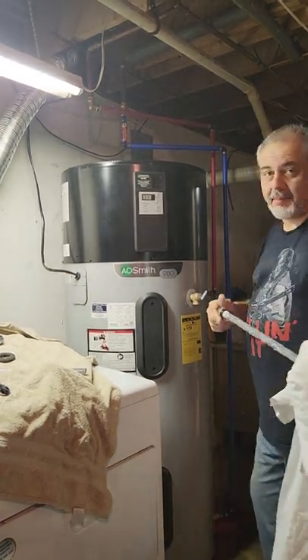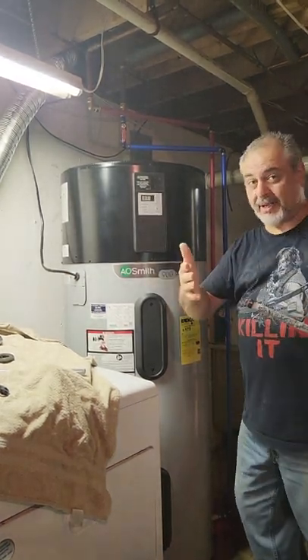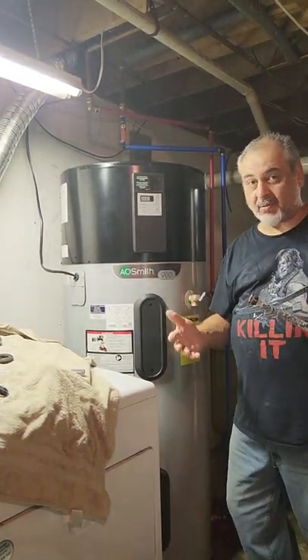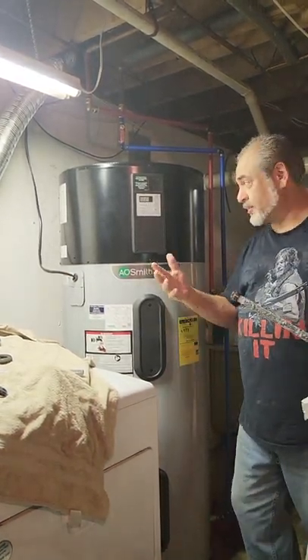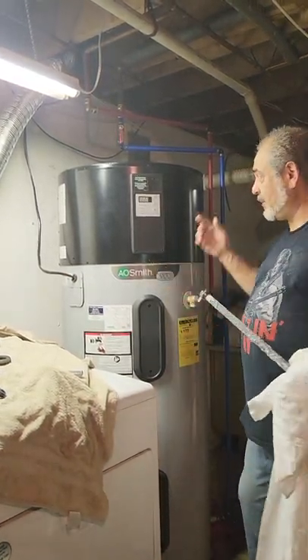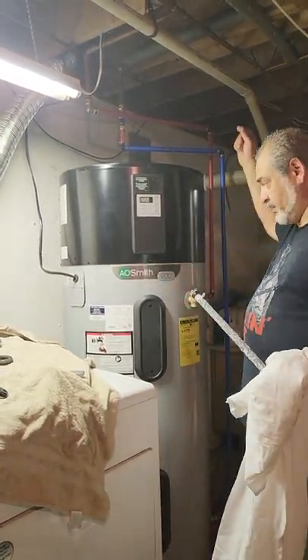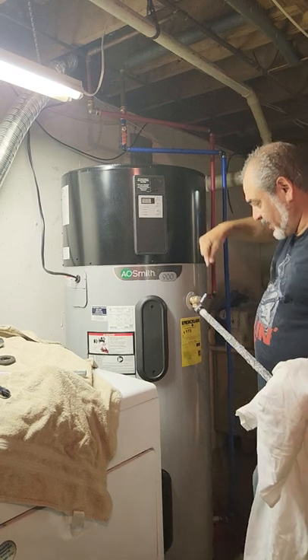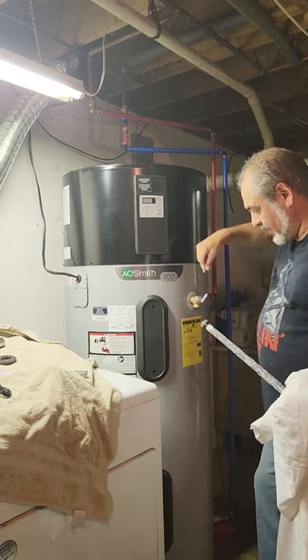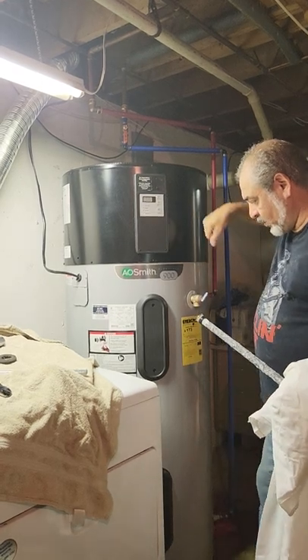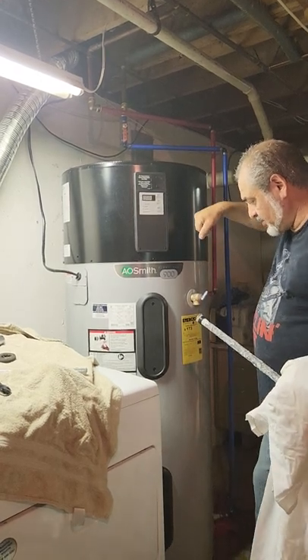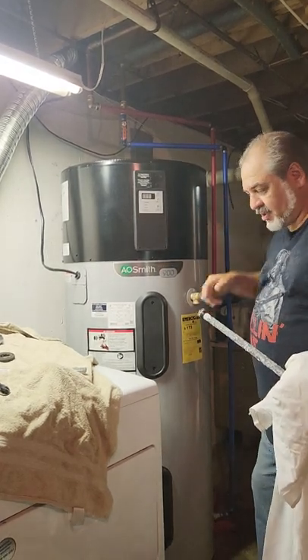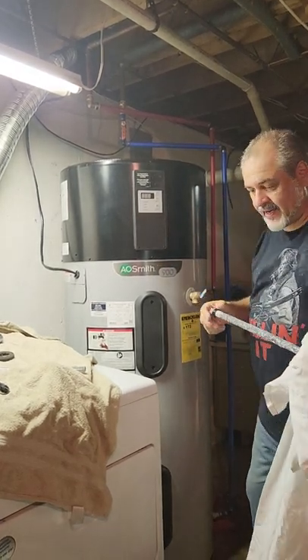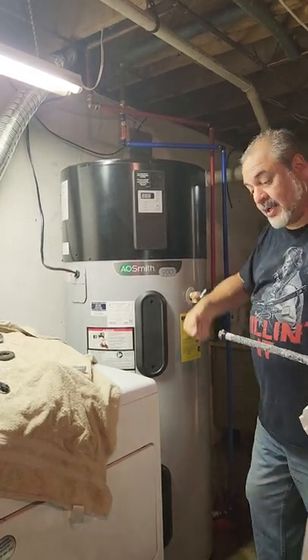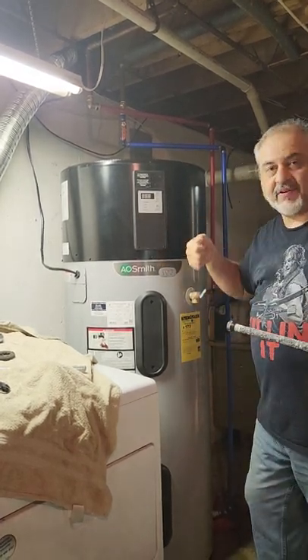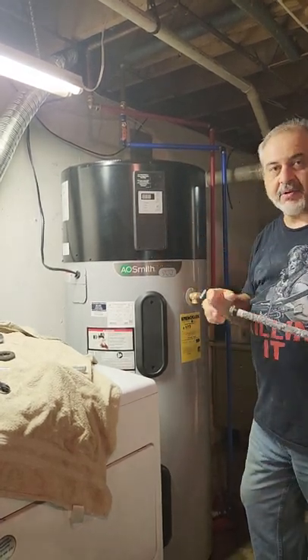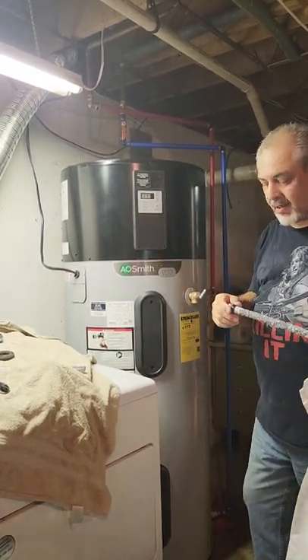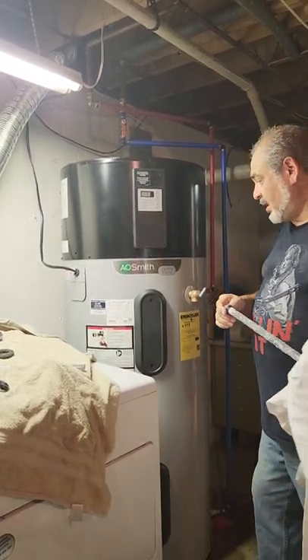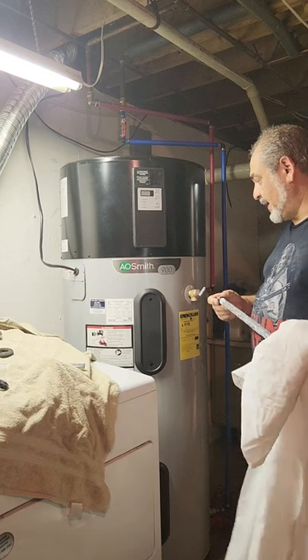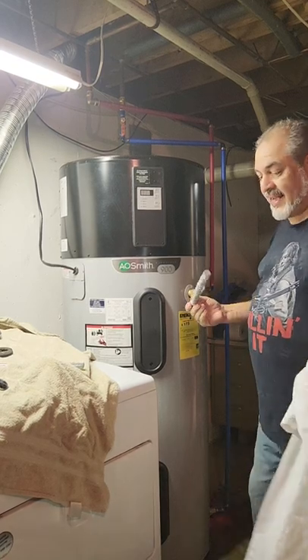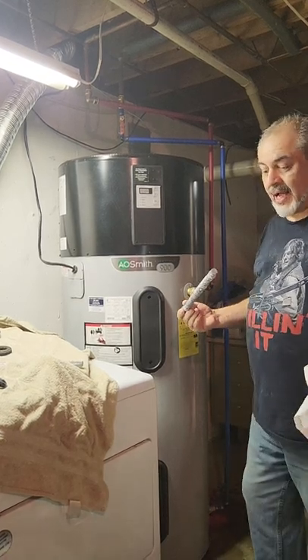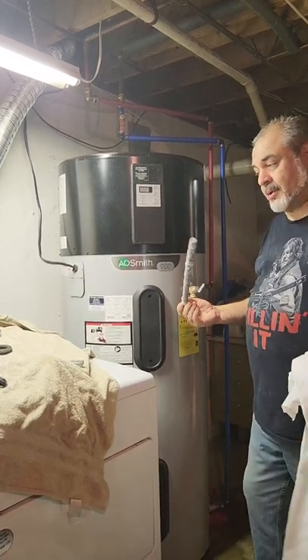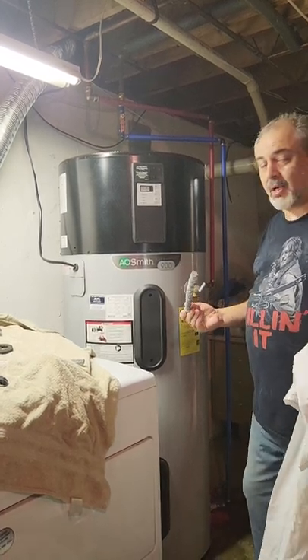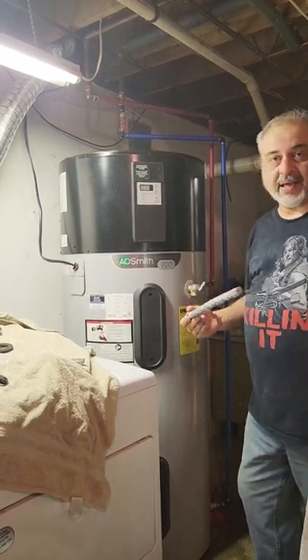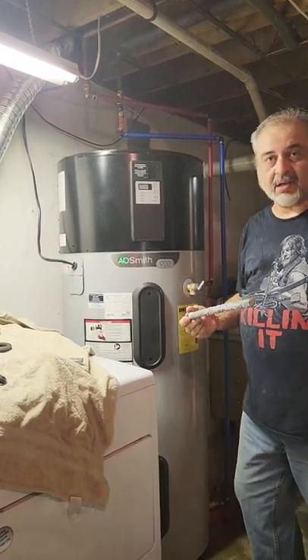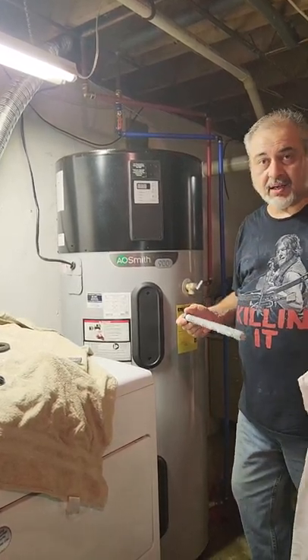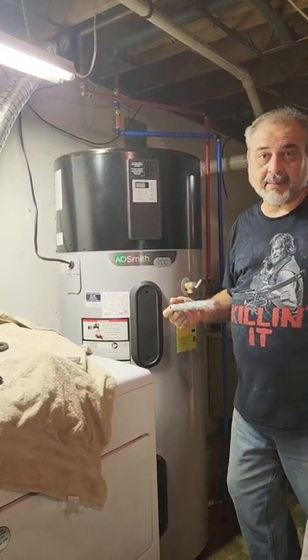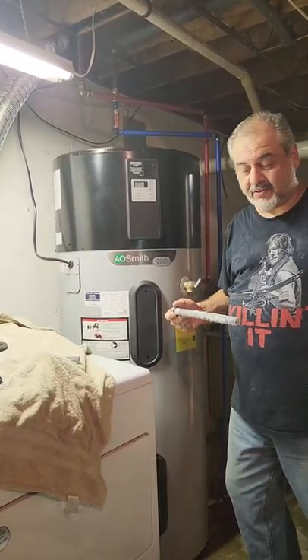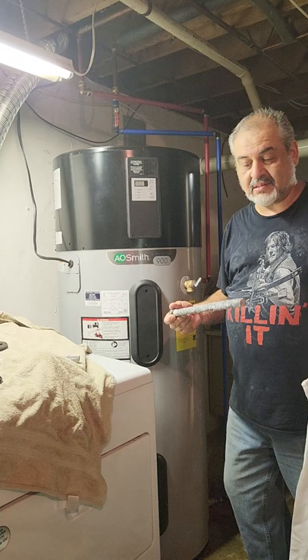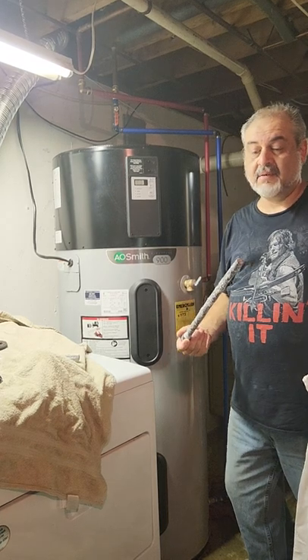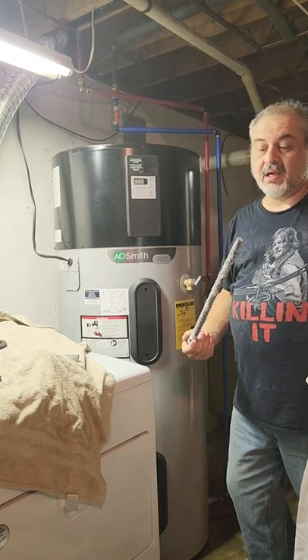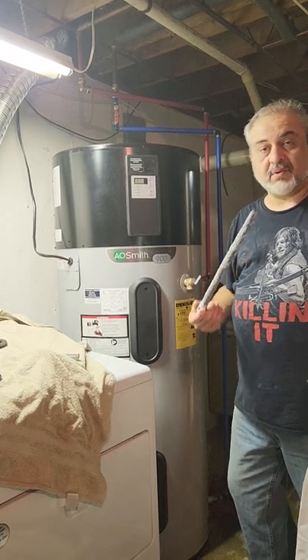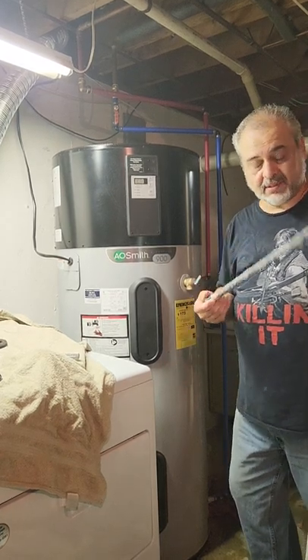I'm sure somebody out there — one of those experts — could put a video camera down into the water or something and try to find it, maybe fish it out somehow. But as it stands right now, I'm just going to put this all back together and probably come back in a few months and see what the result is.